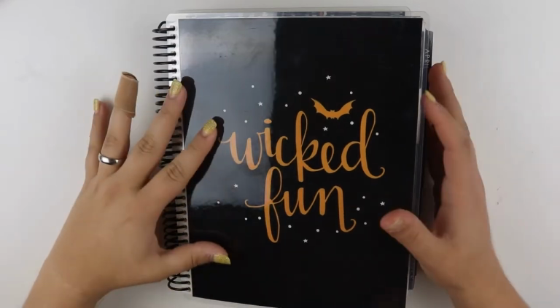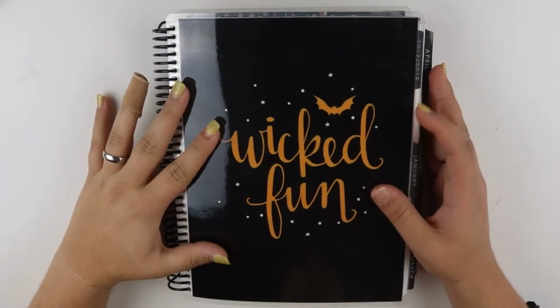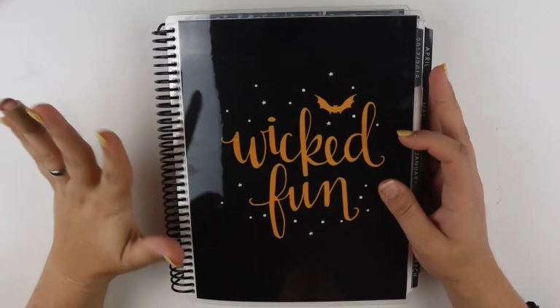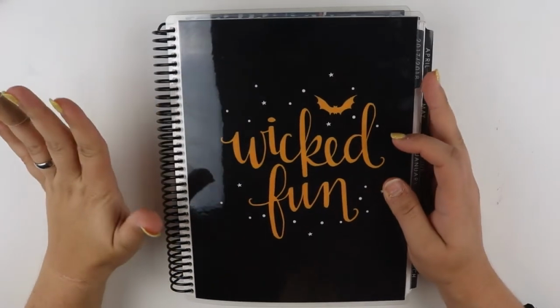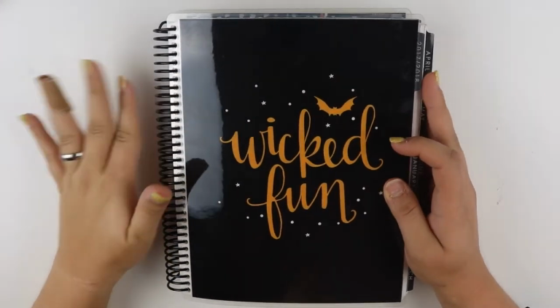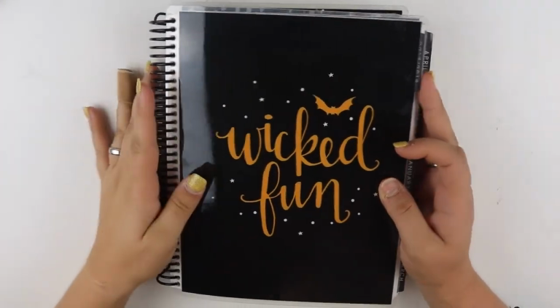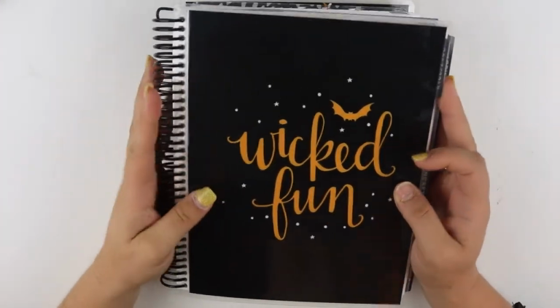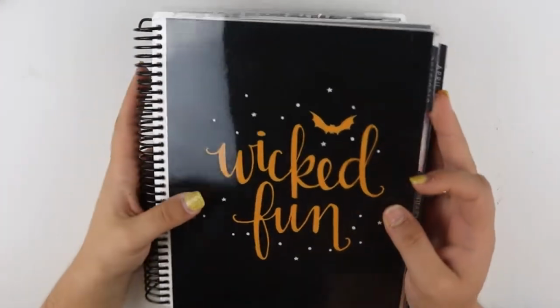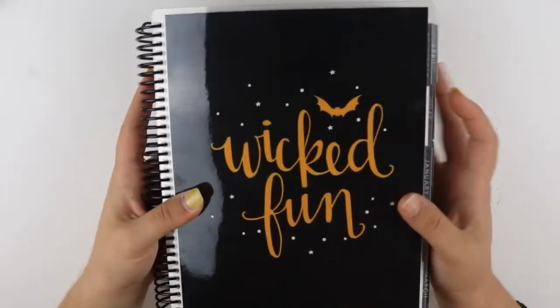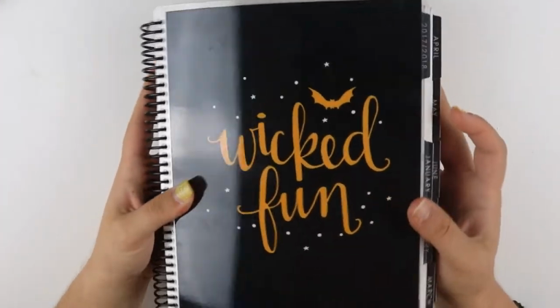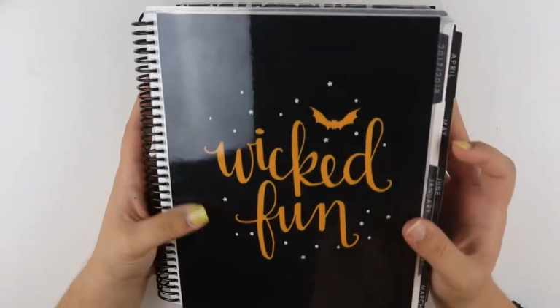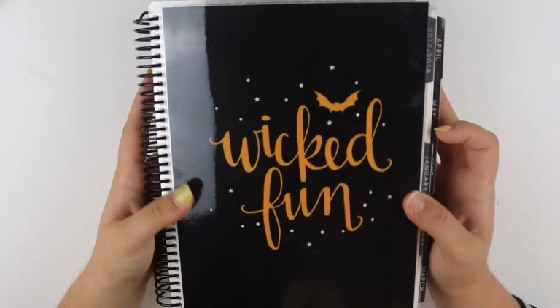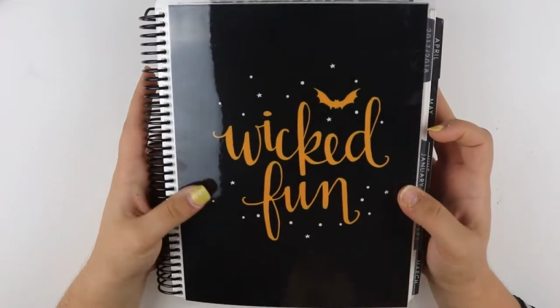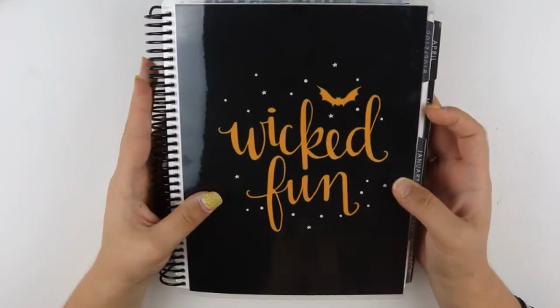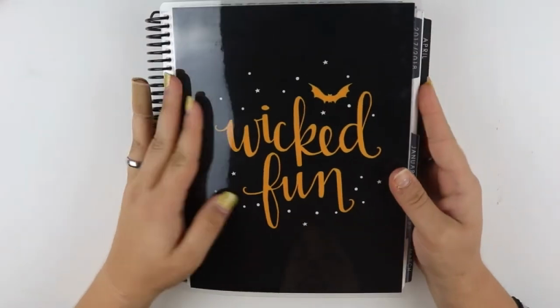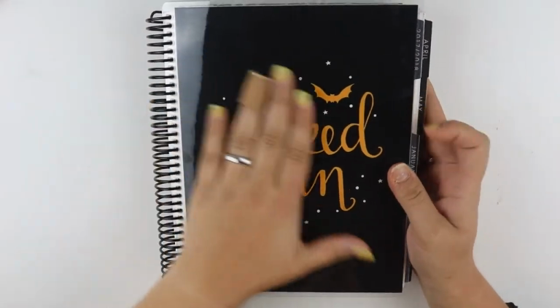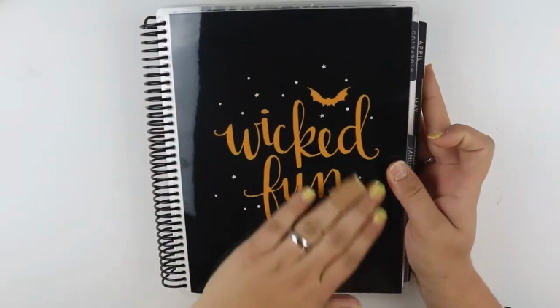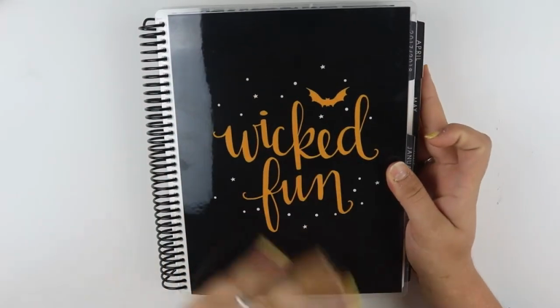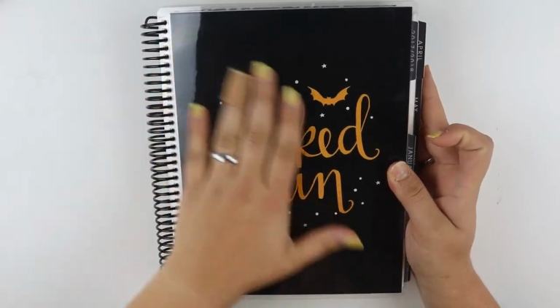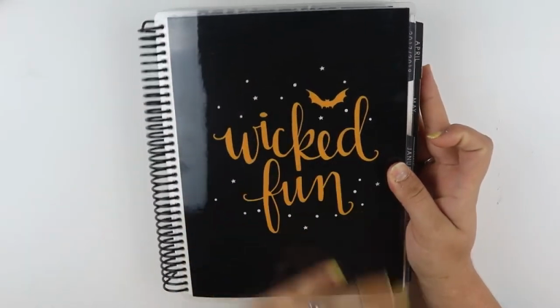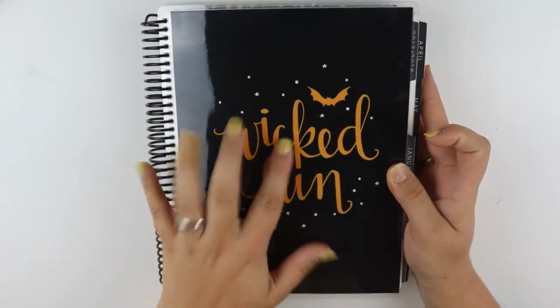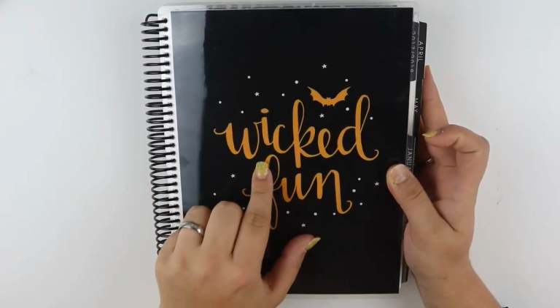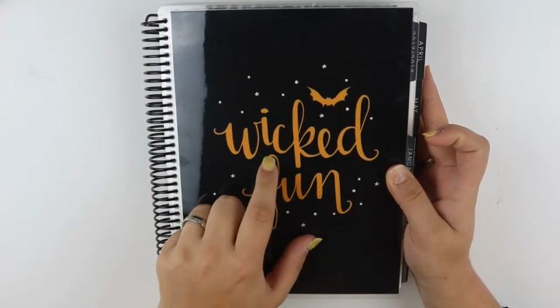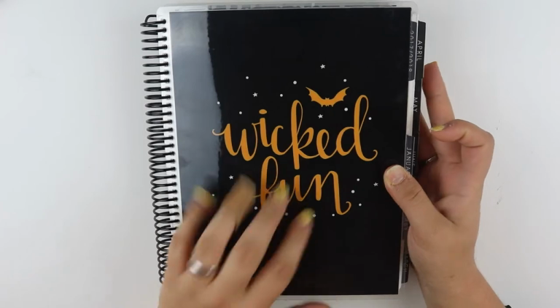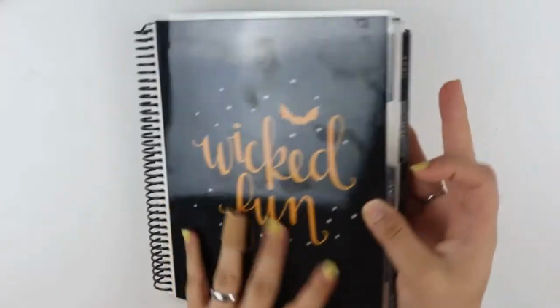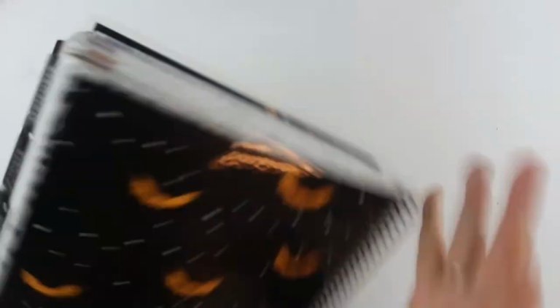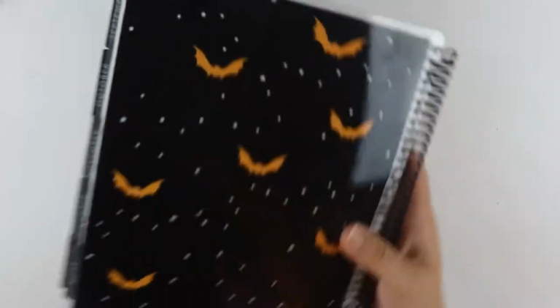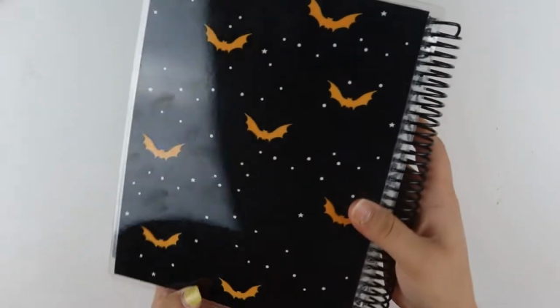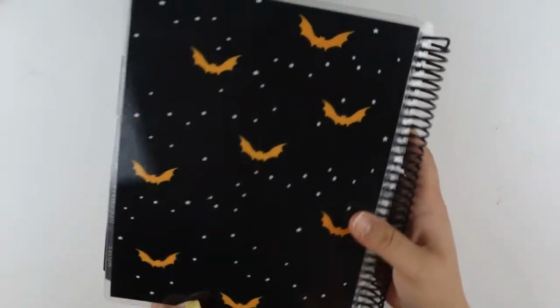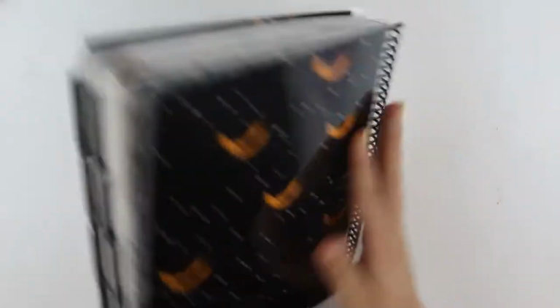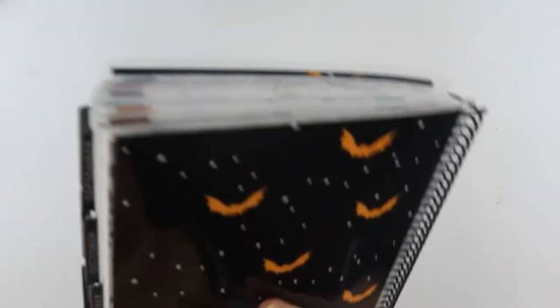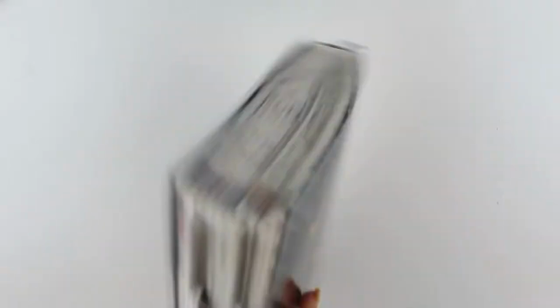Hey y'all! Today before we started filming I wanted to show you my adorable cover that I just put on my planner. So this is from Erin Condren — it's wicked fun — and this is the back, and it's so cute.